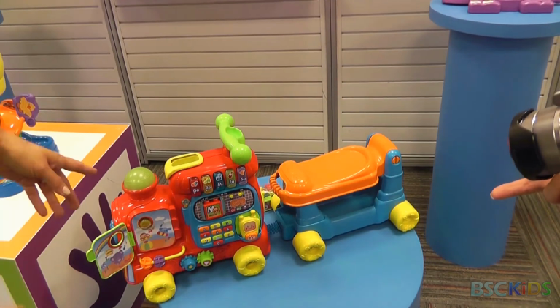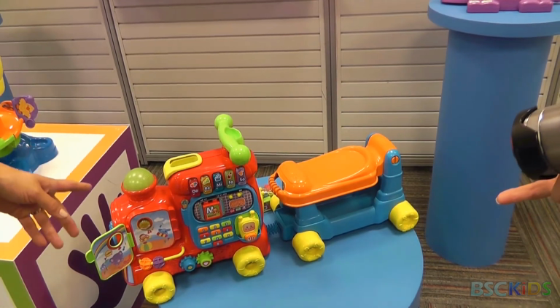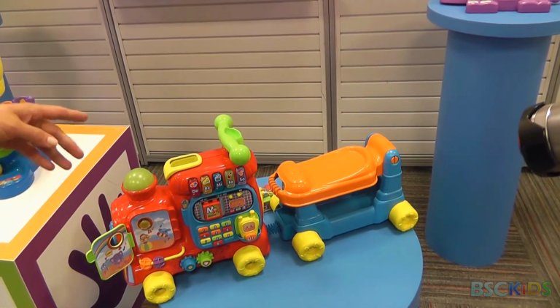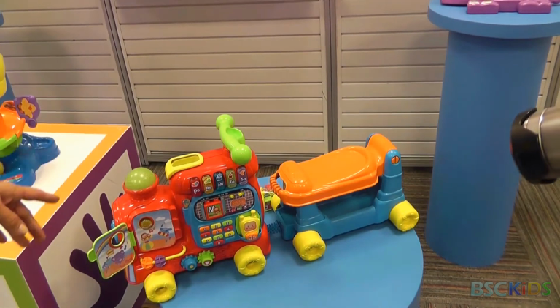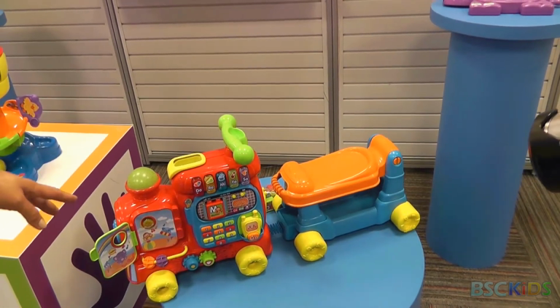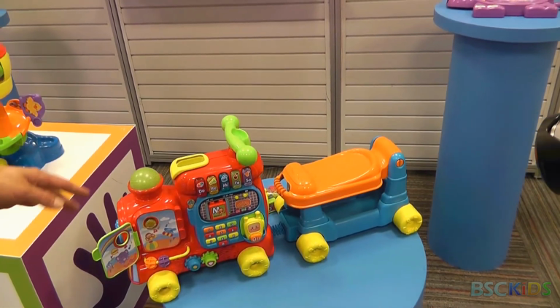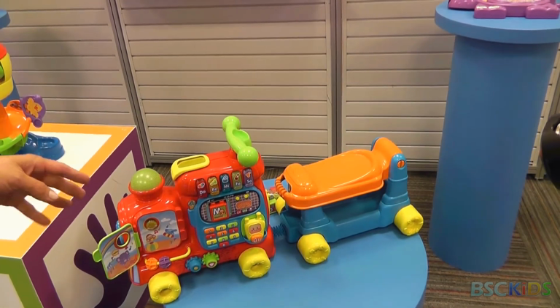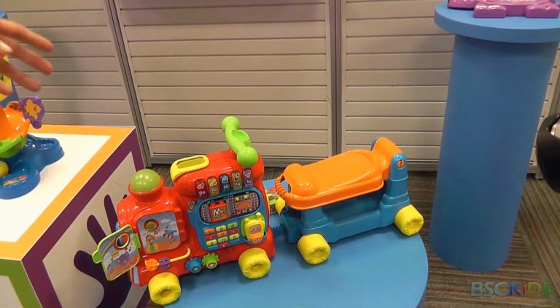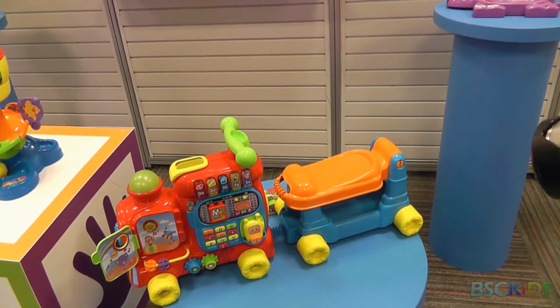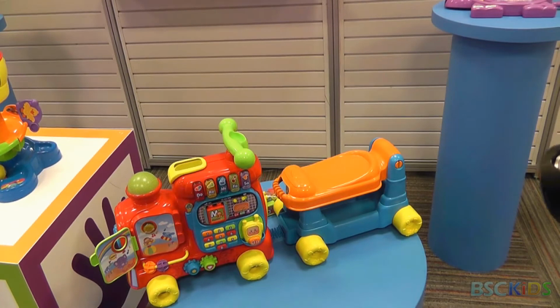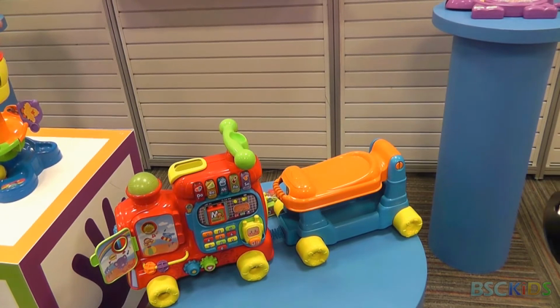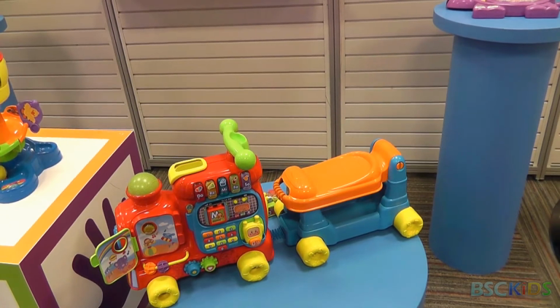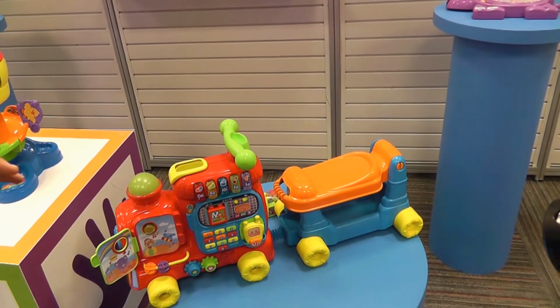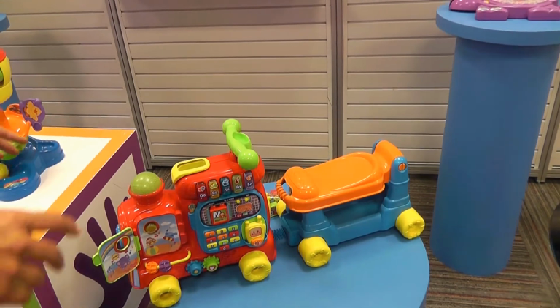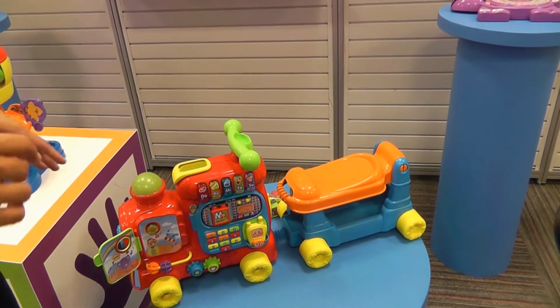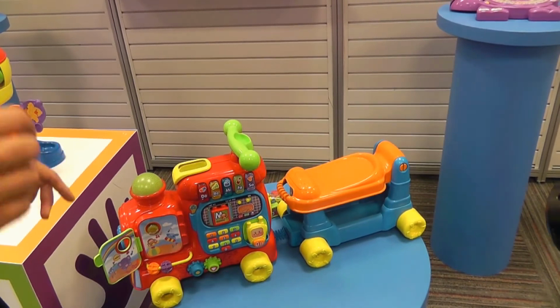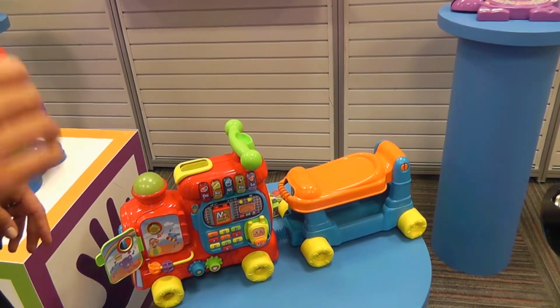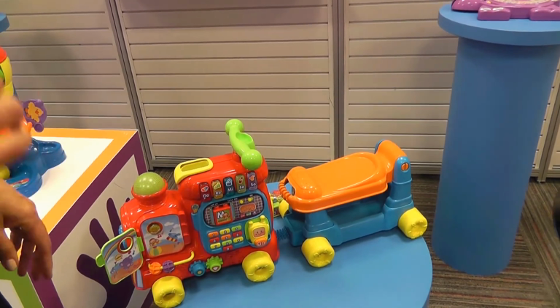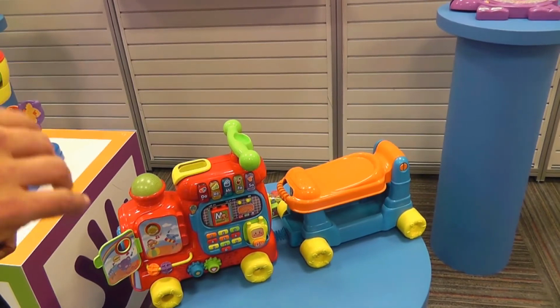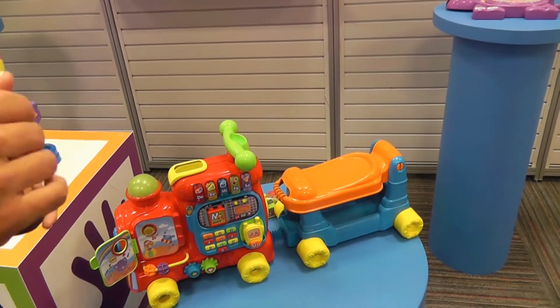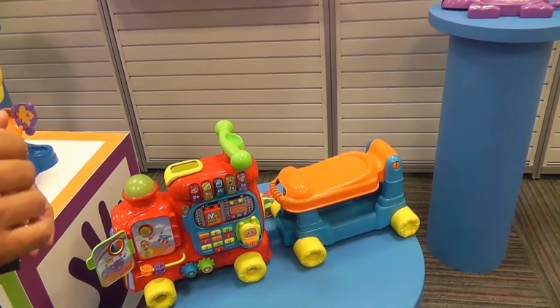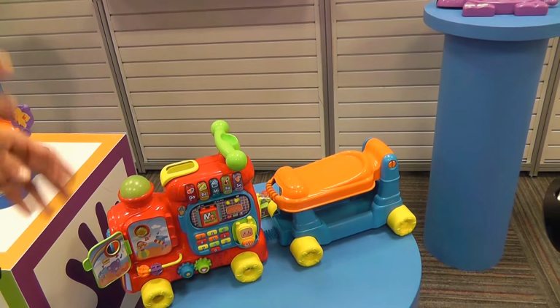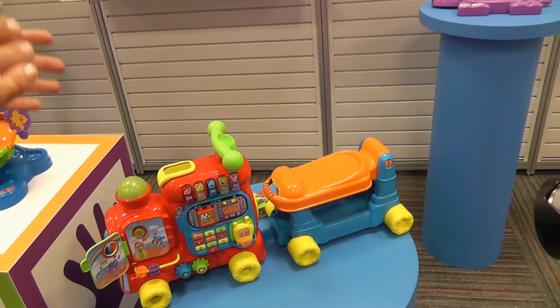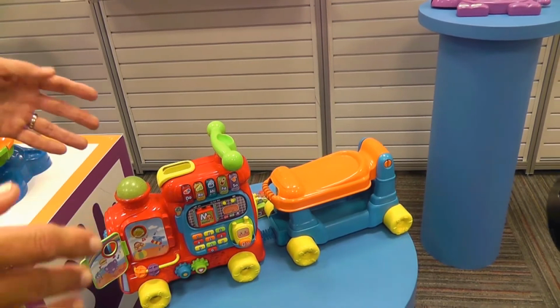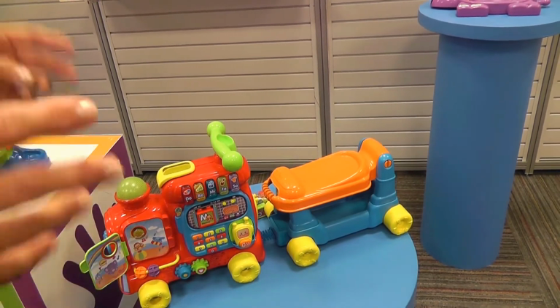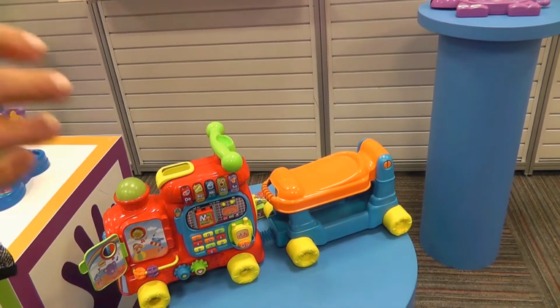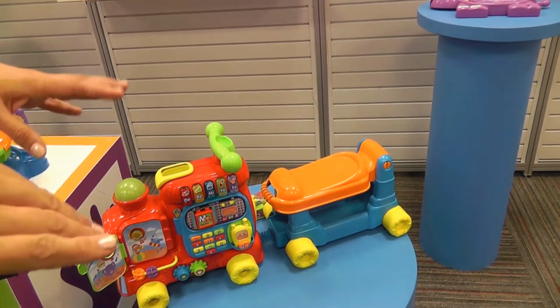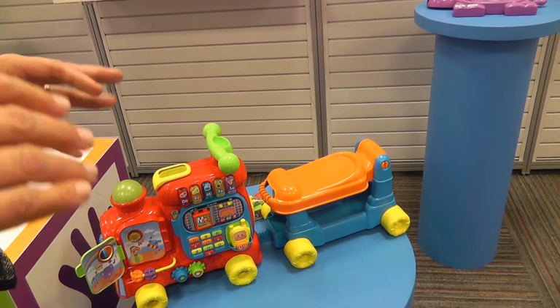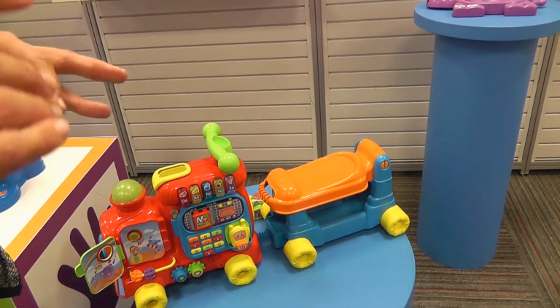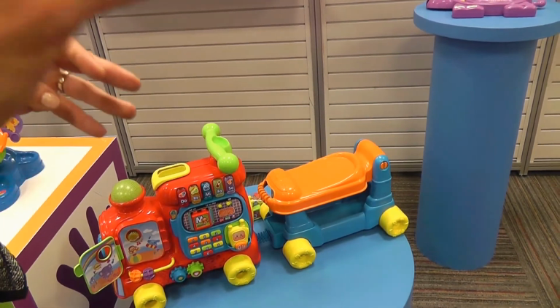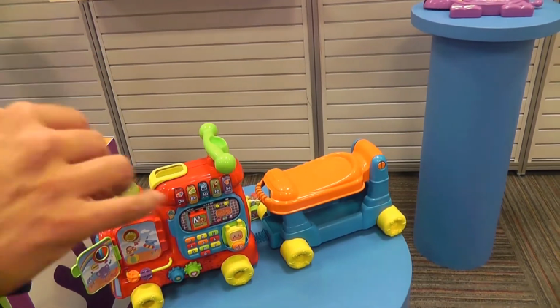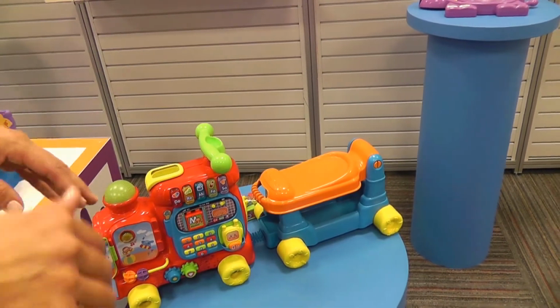This is suitable for 12 to 36 months, but I think it could stretch a lot further. It's called the Sit to Stand Ultimate Alphabet Train, 12 to 36 months, priced at £49.99, but it's actually packed with value.